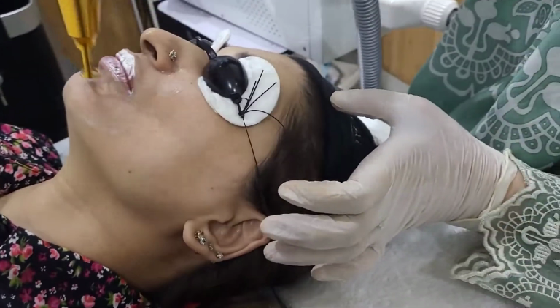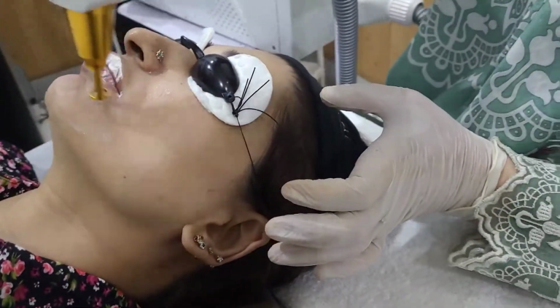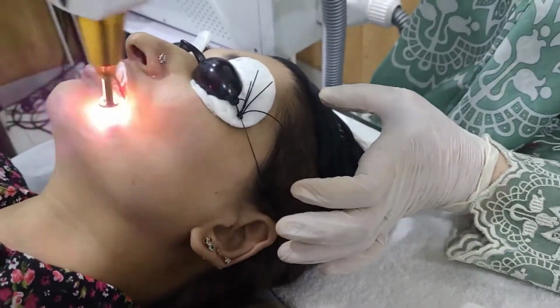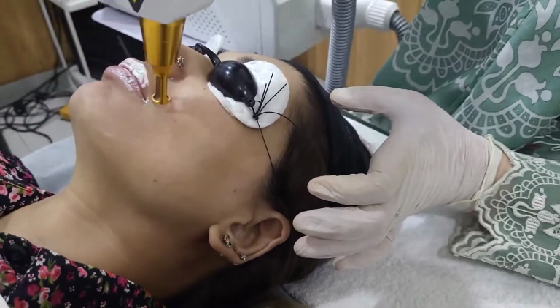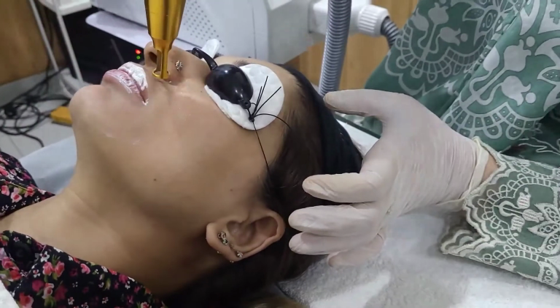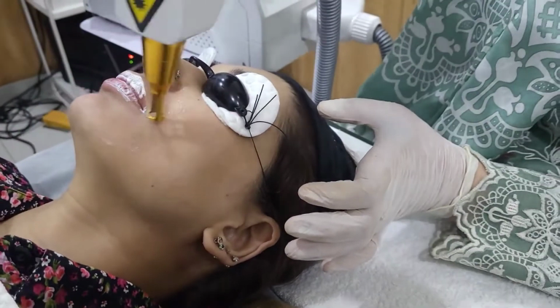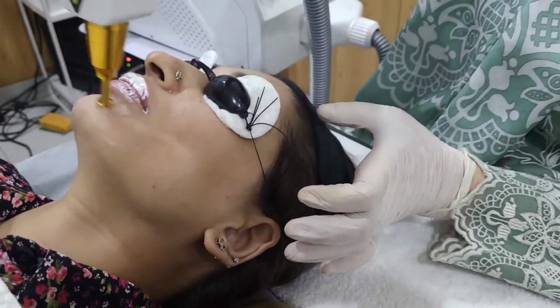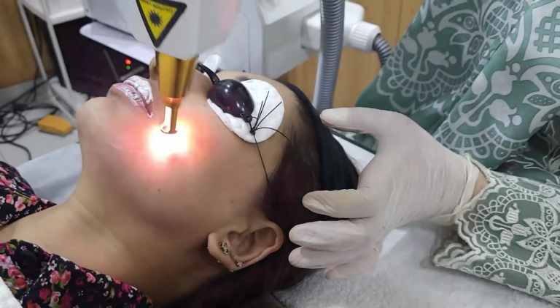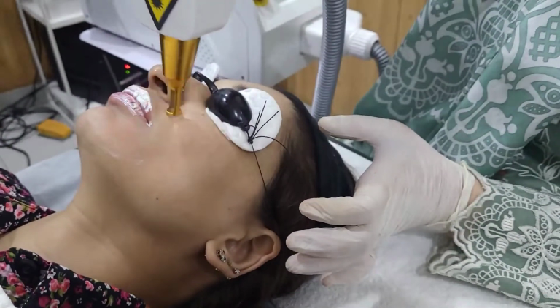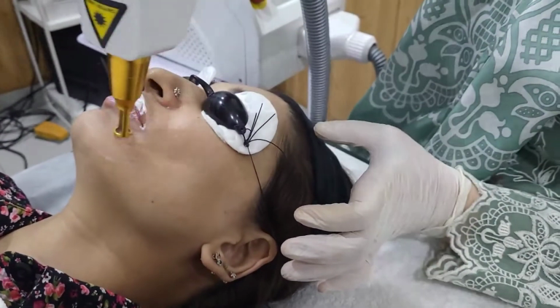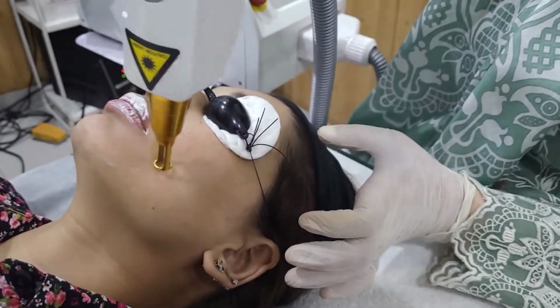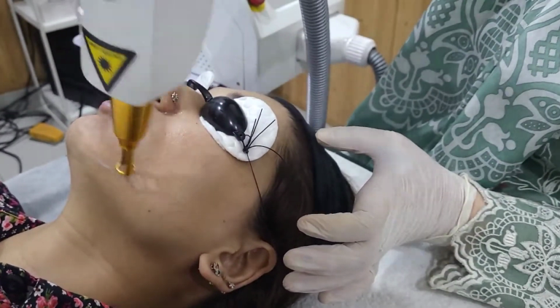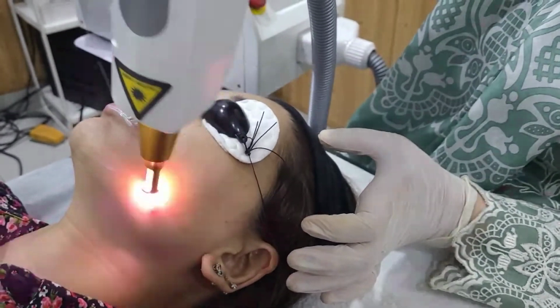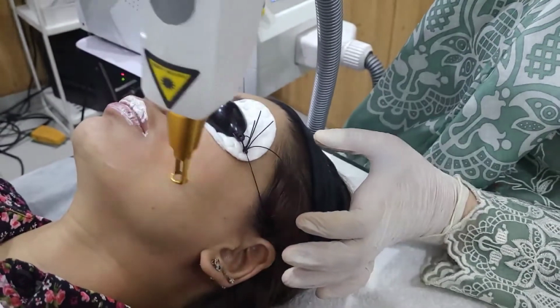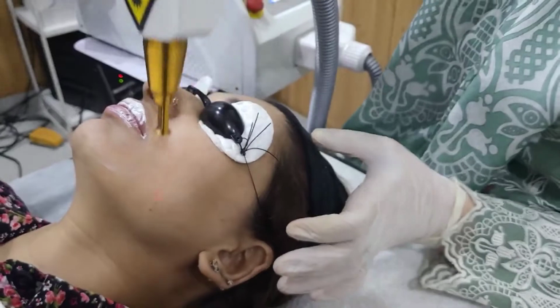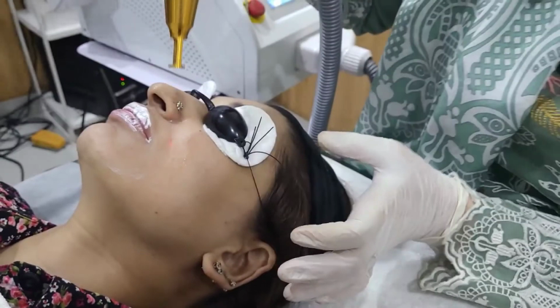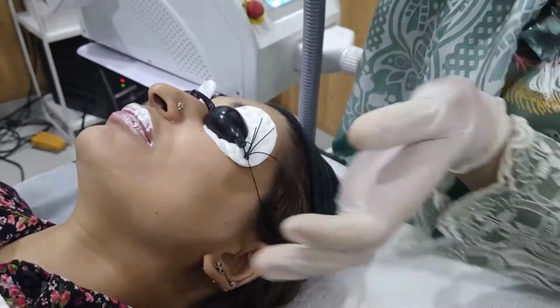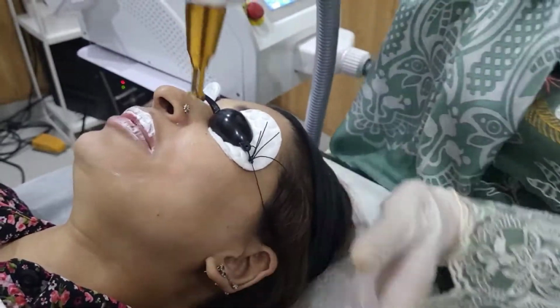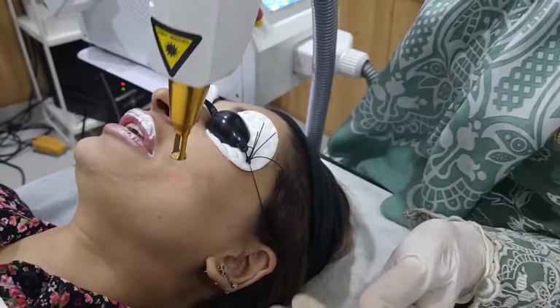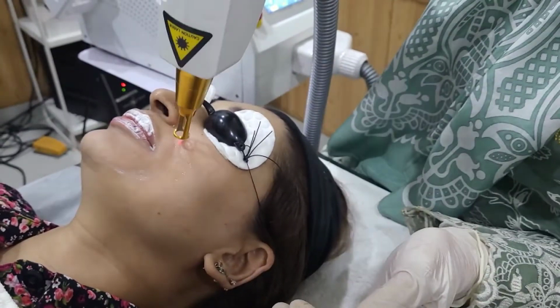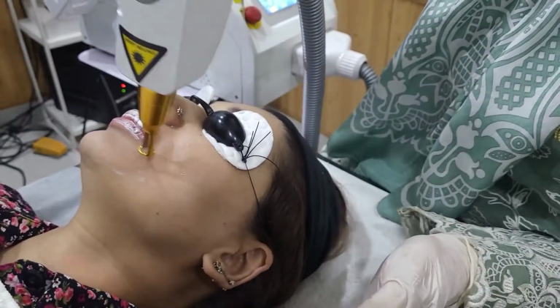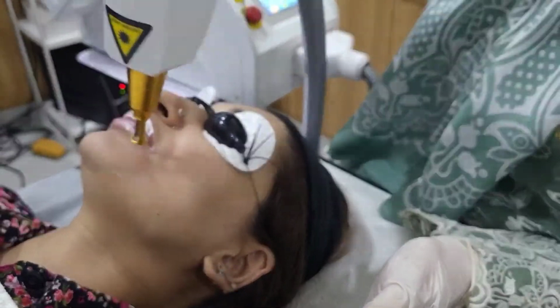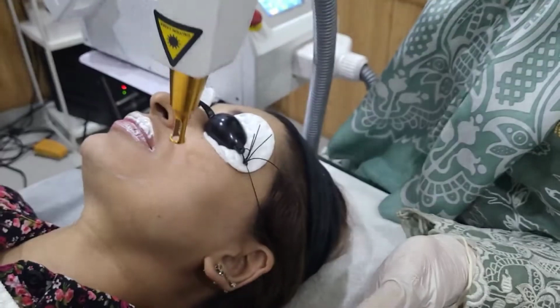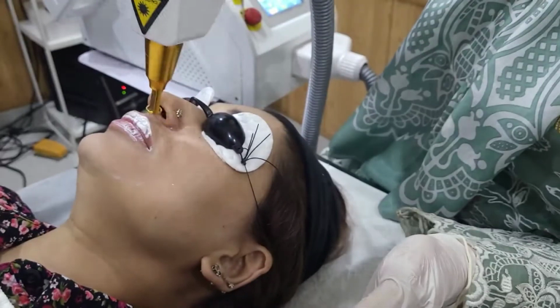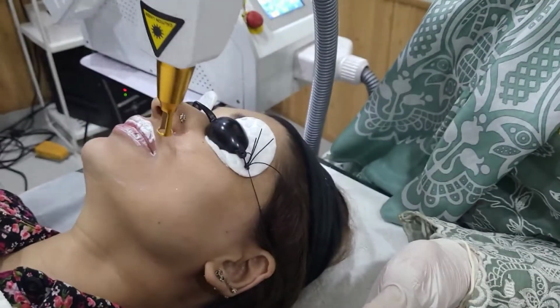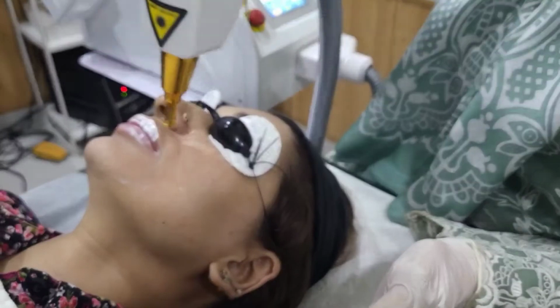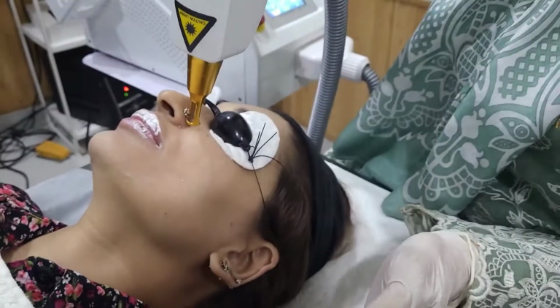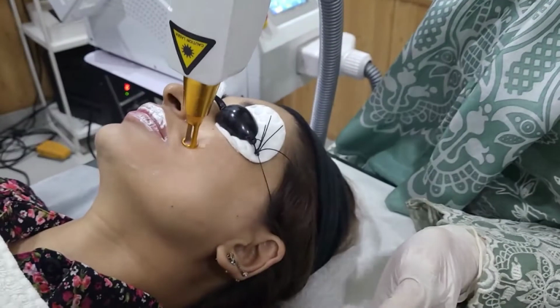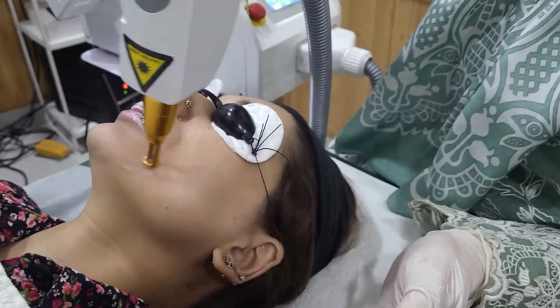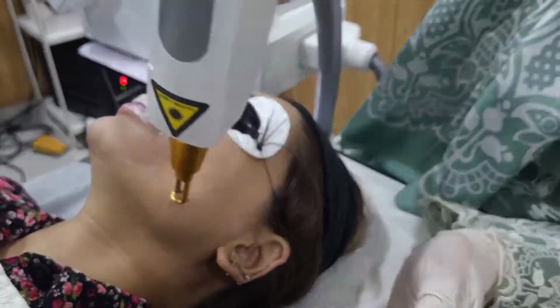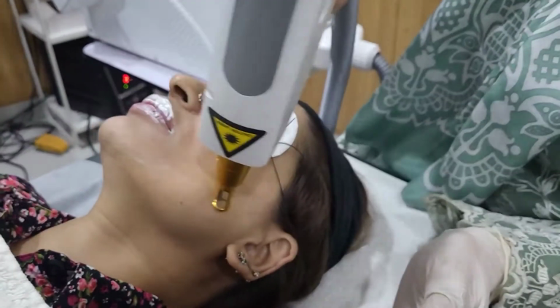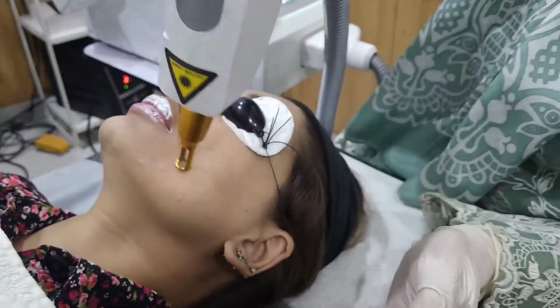It is a very simple procedure. You can see that the patient is very comfortable. Is there anything you feel? No, it is not. Wherever it is shot, there is melanin.